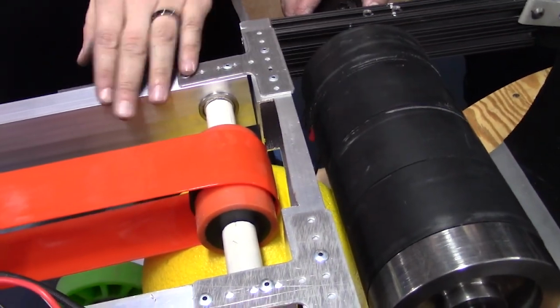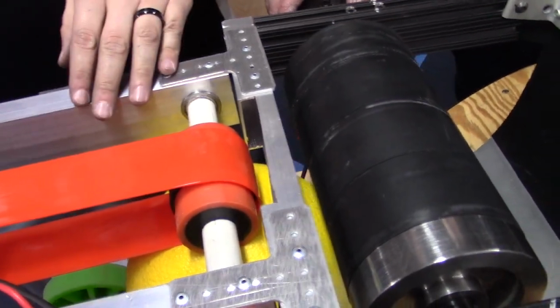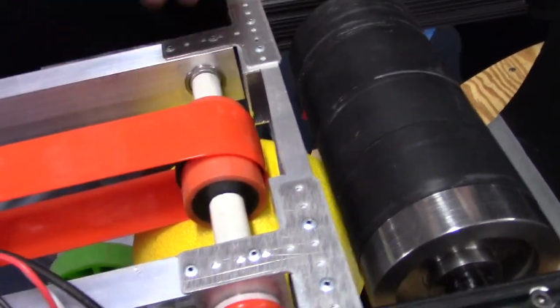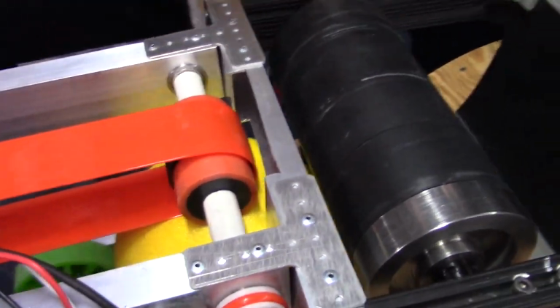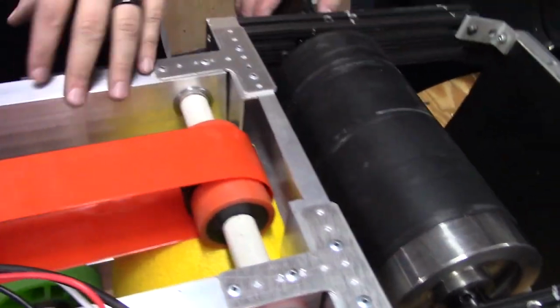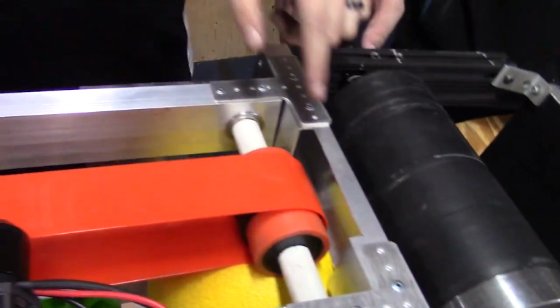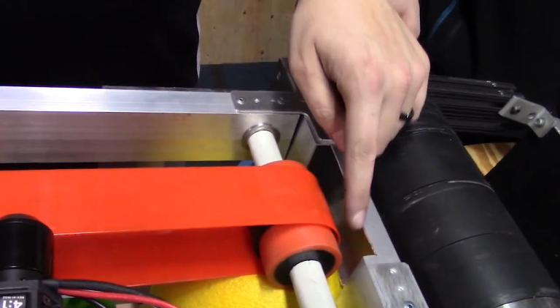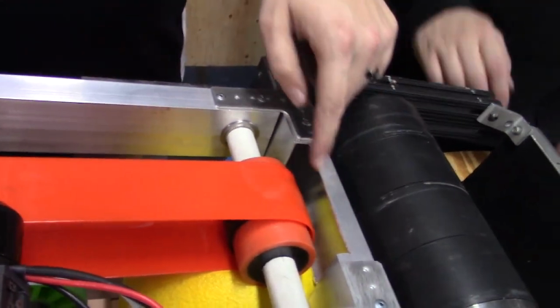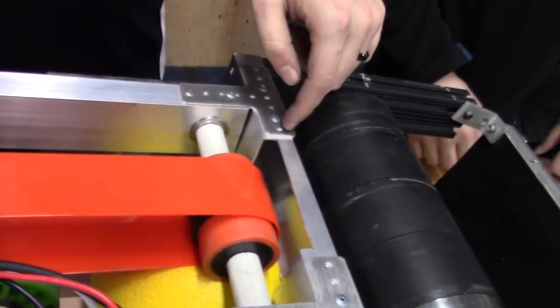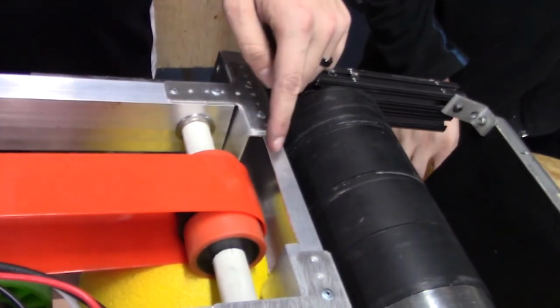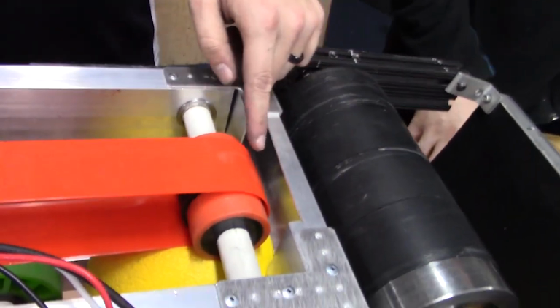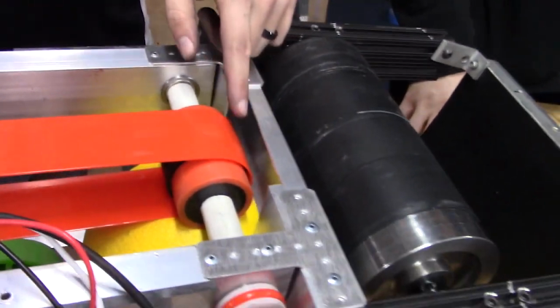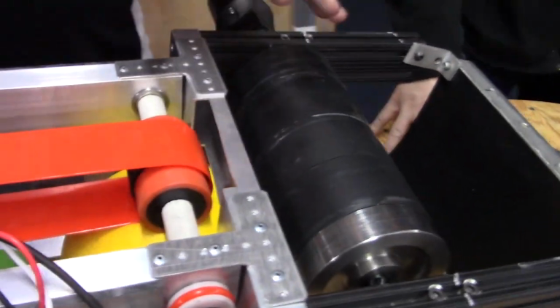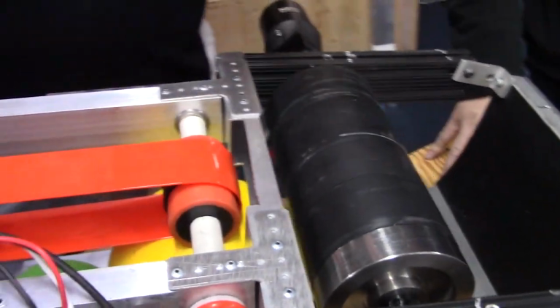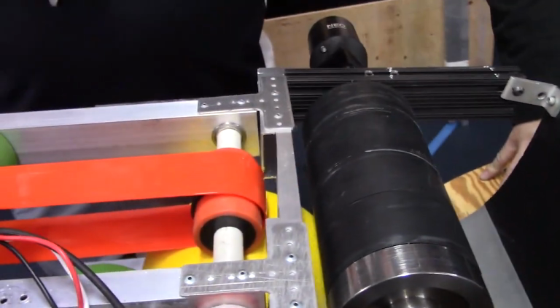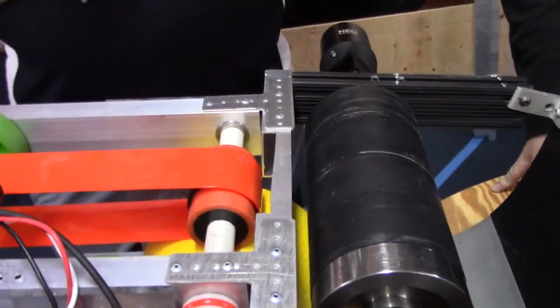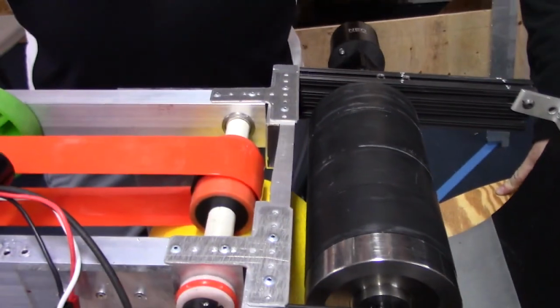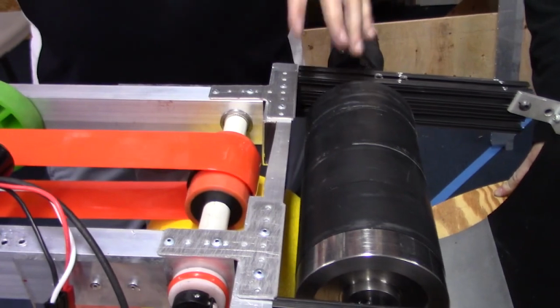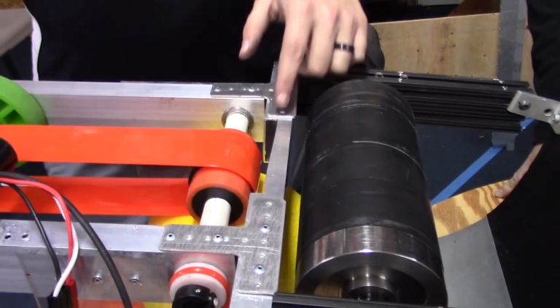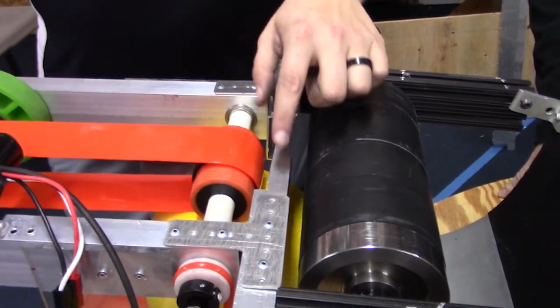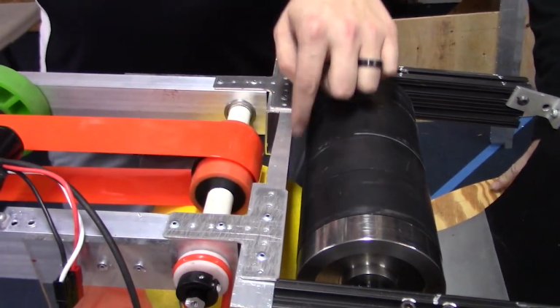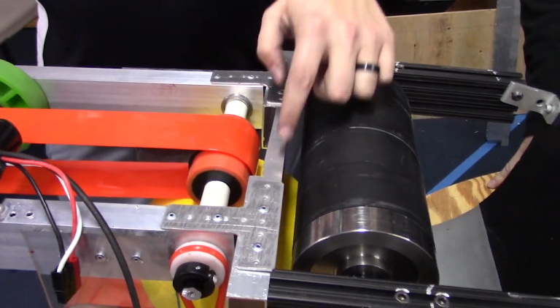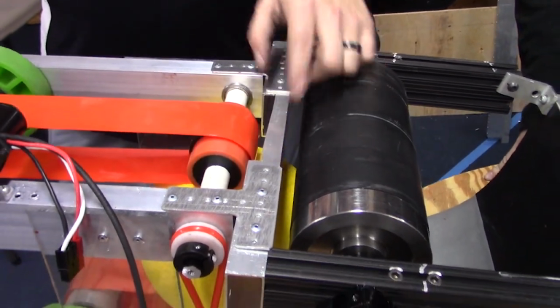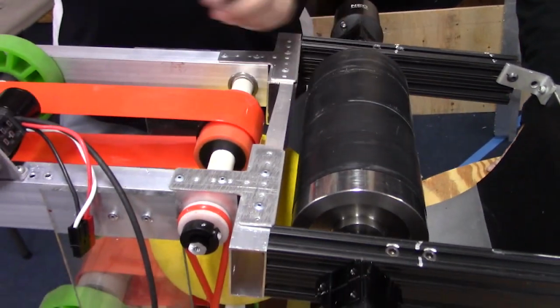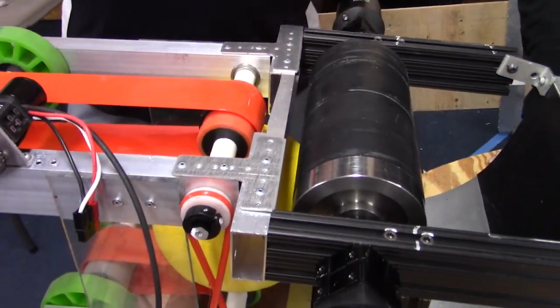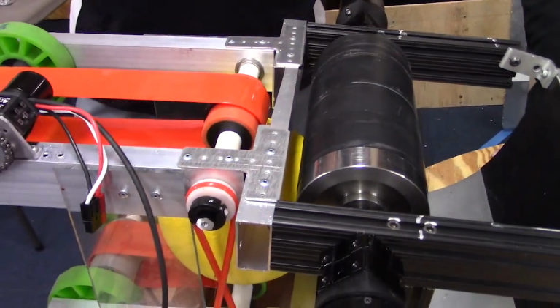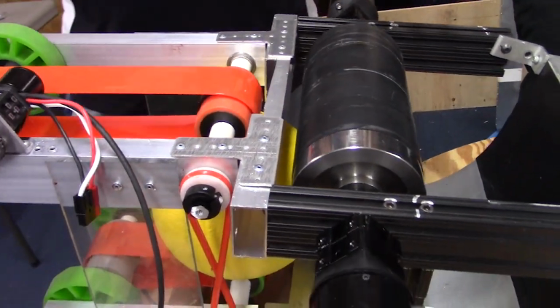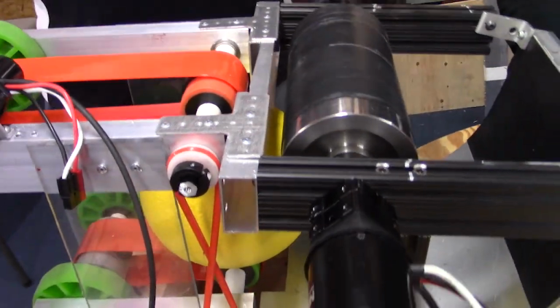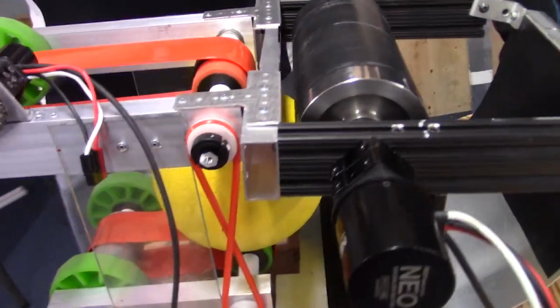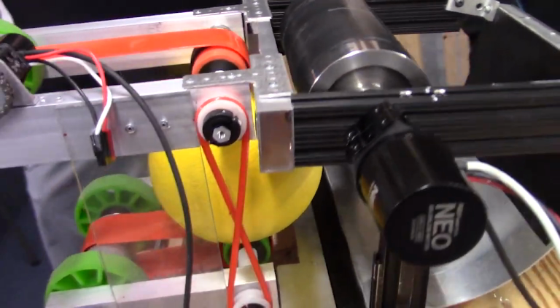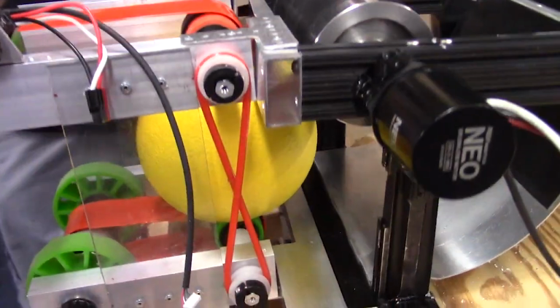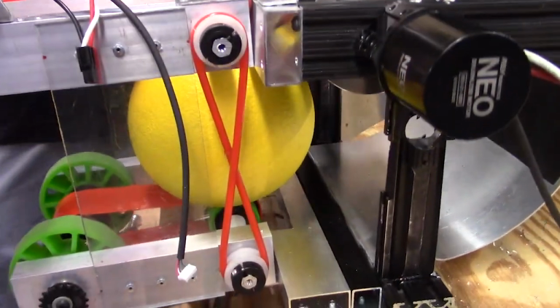Just so everyone's aware, make sure that when you design your conveyors, sometimes stuff like this is going to happen and you're just going to have to make adjustments from there.